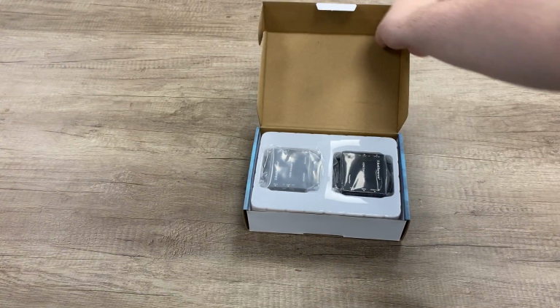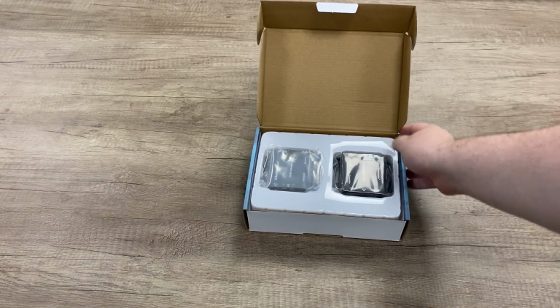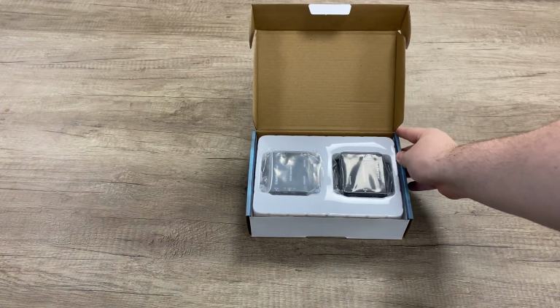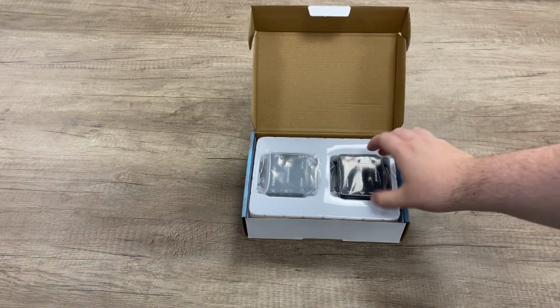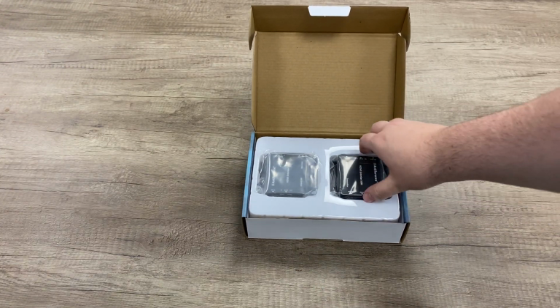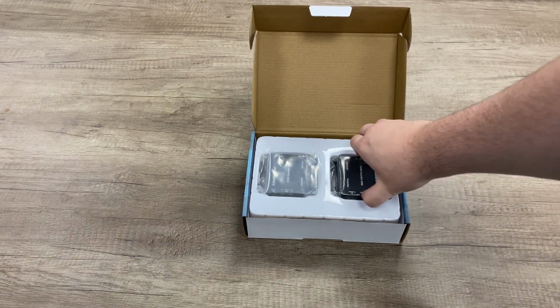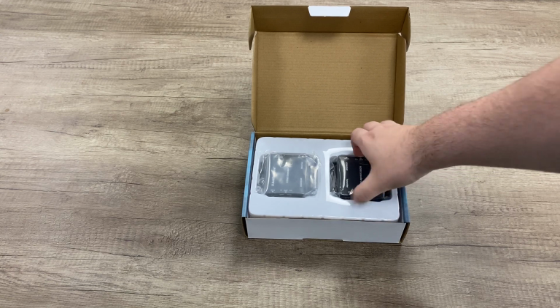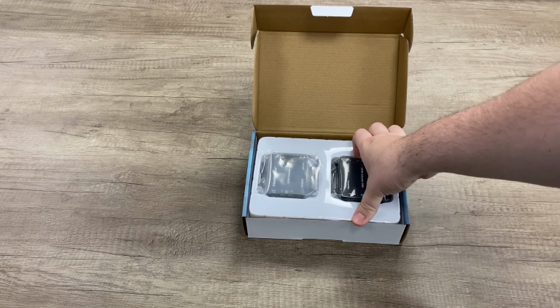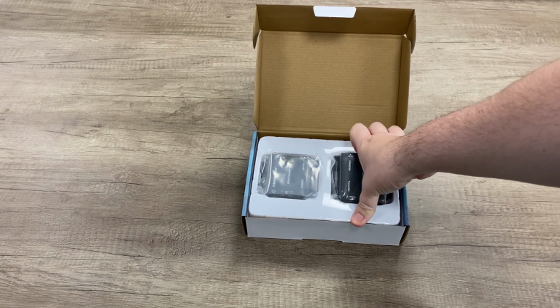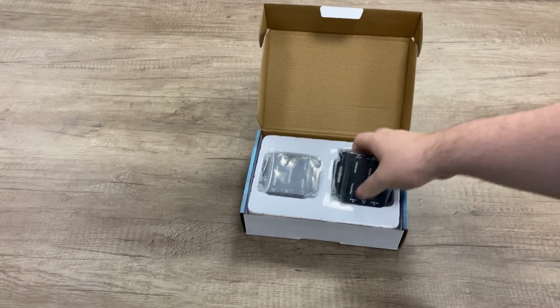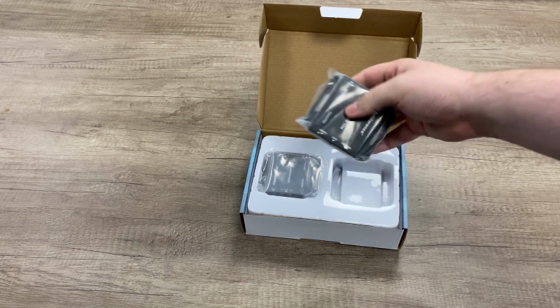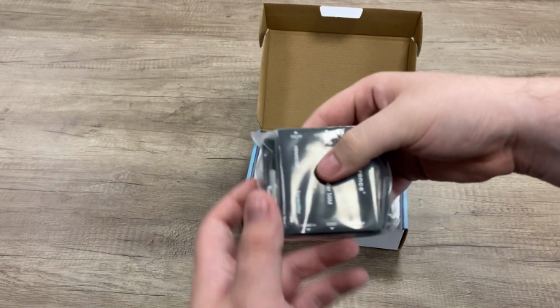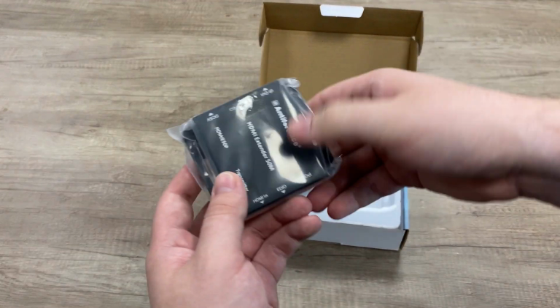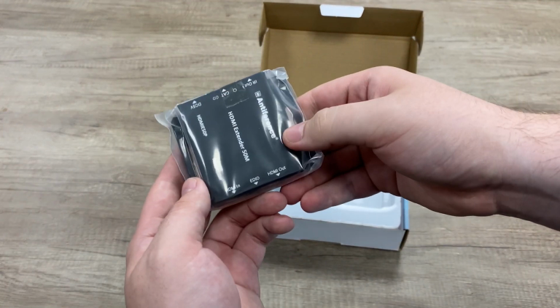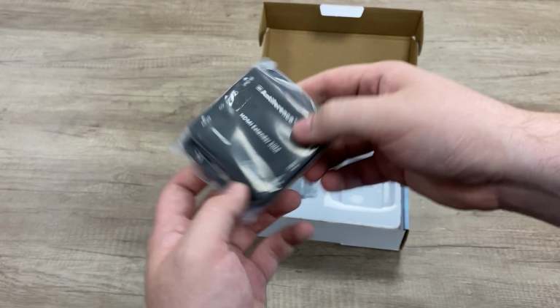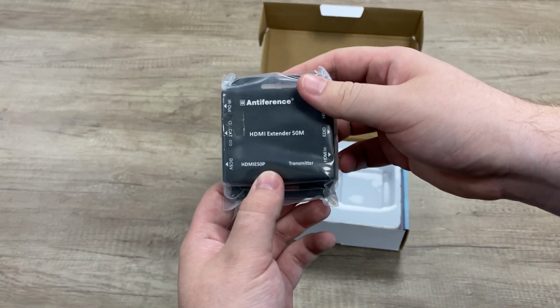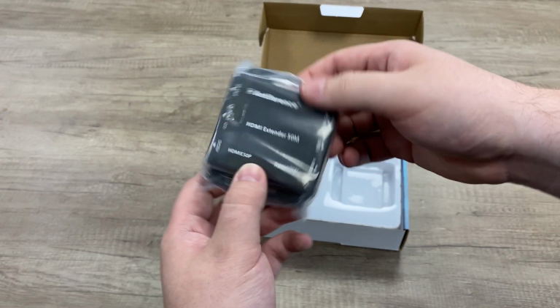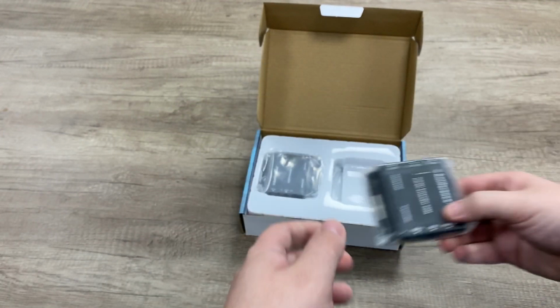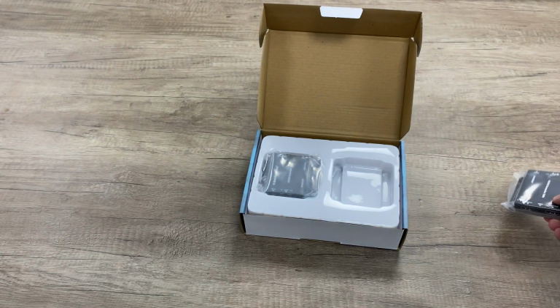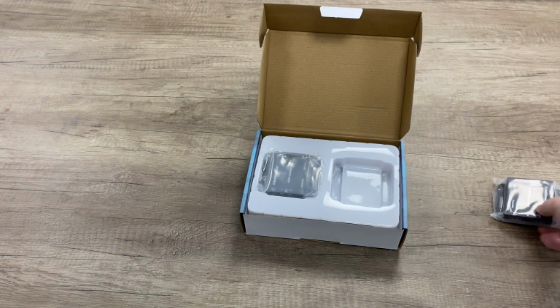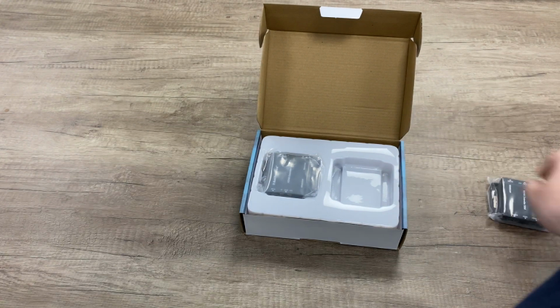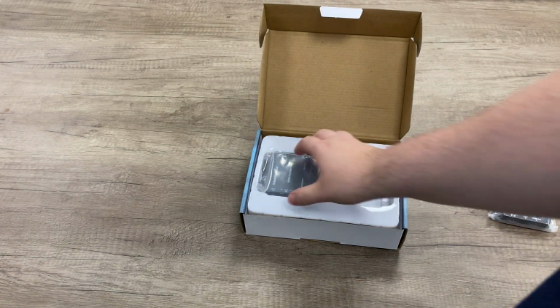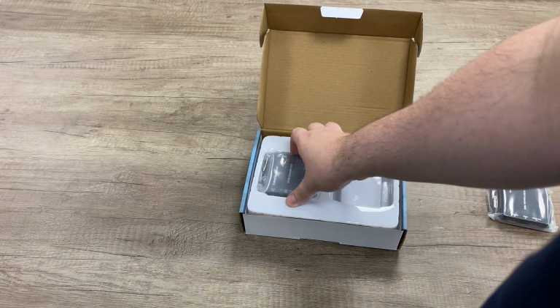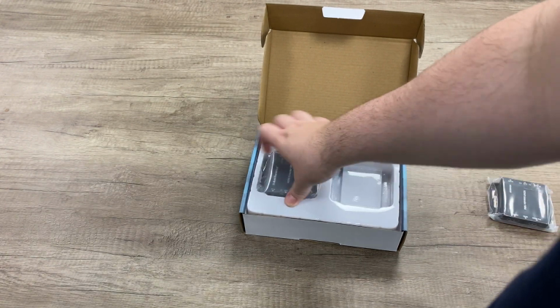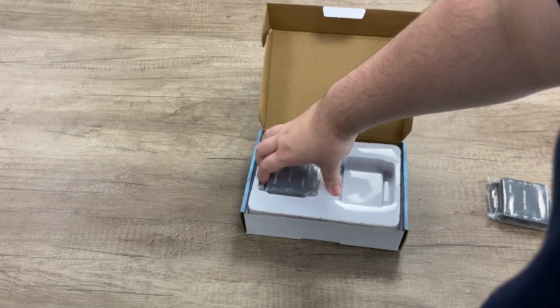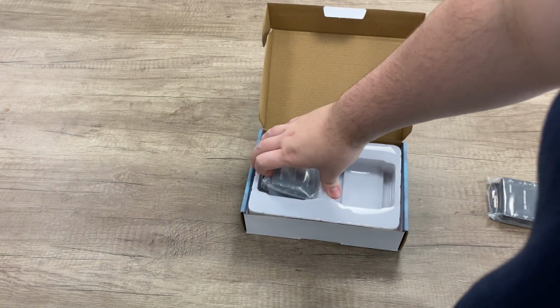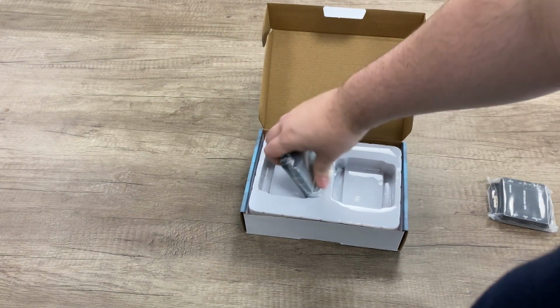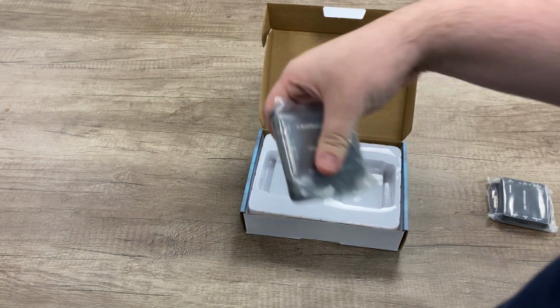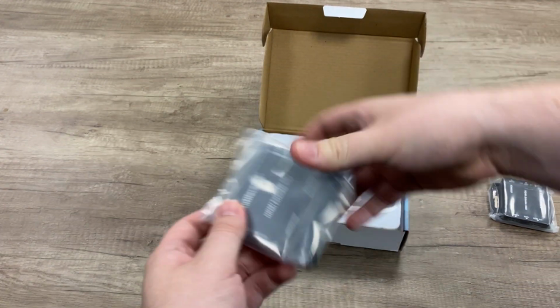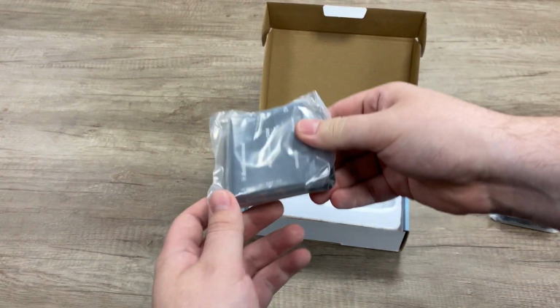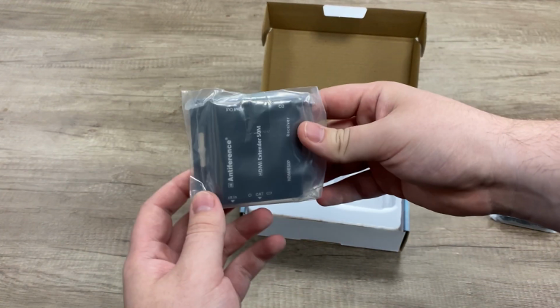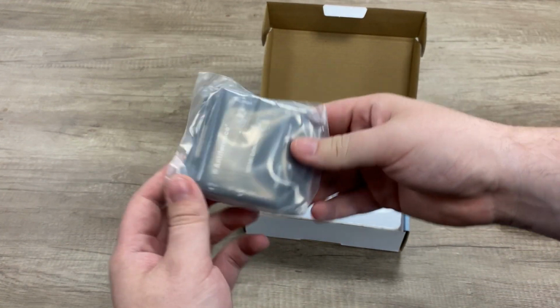You'd mainly use these to hide a recorder, or to give you more options. For example, your recorder could be in a loft, it could be in a cabinet, it could be hidden away and you want to view your screen — your camera is more than around 50 meters away.